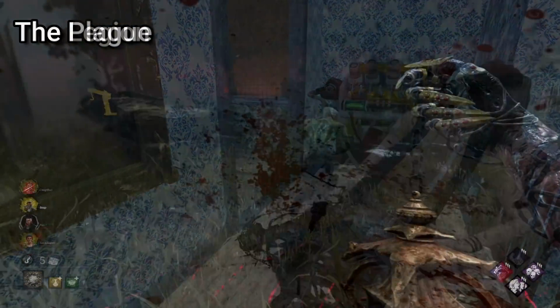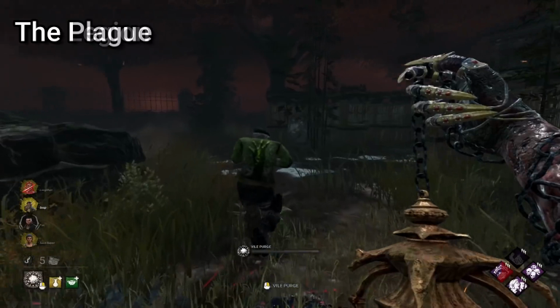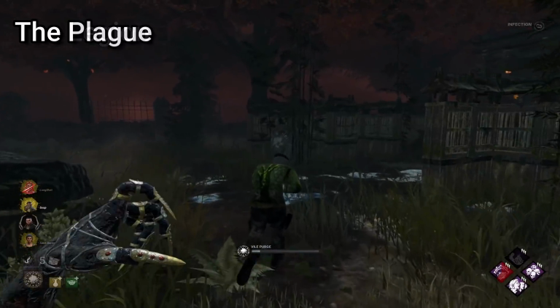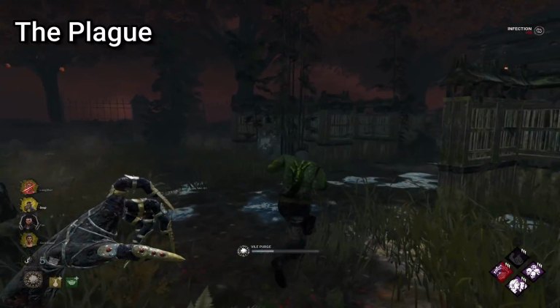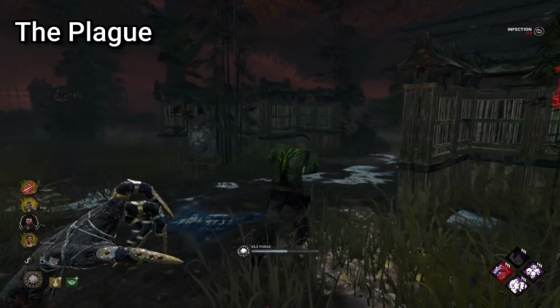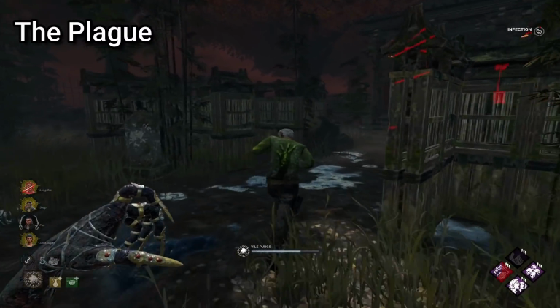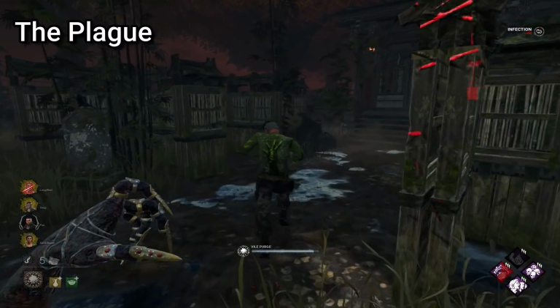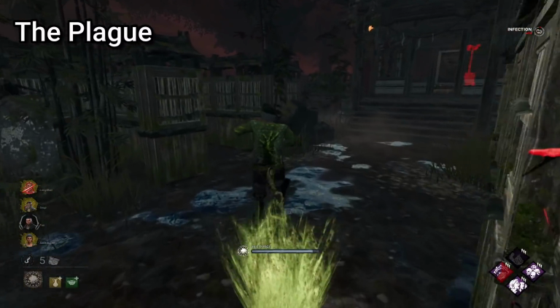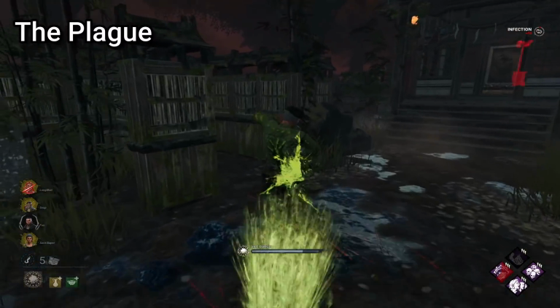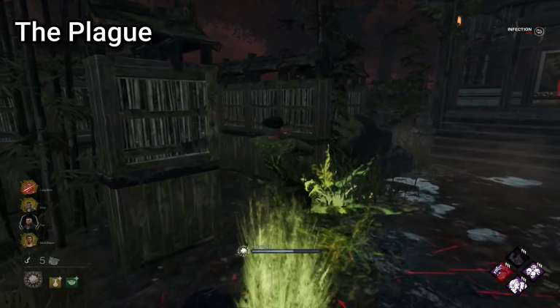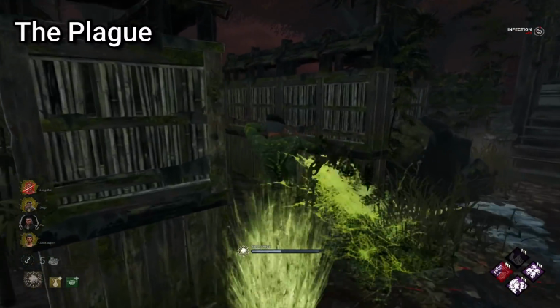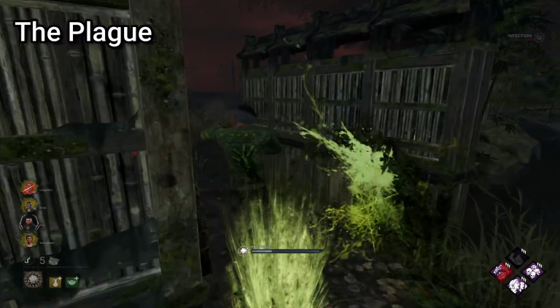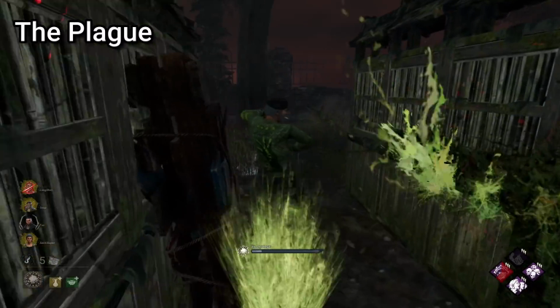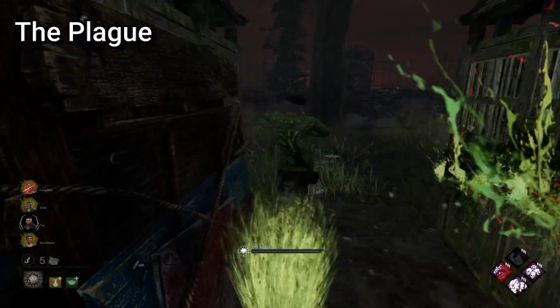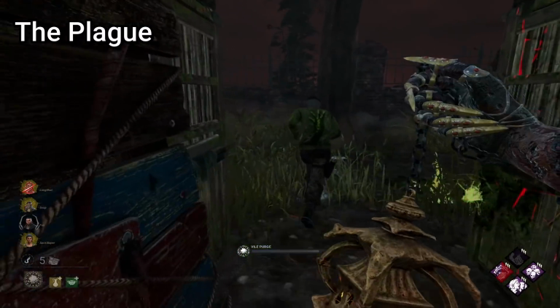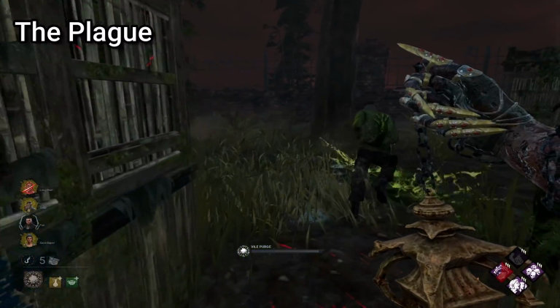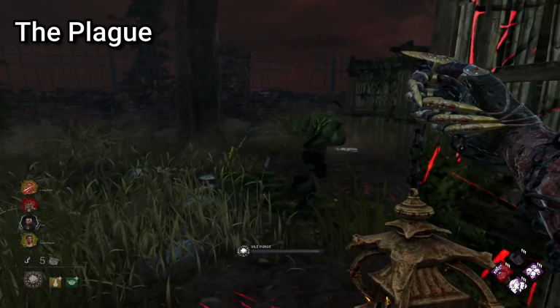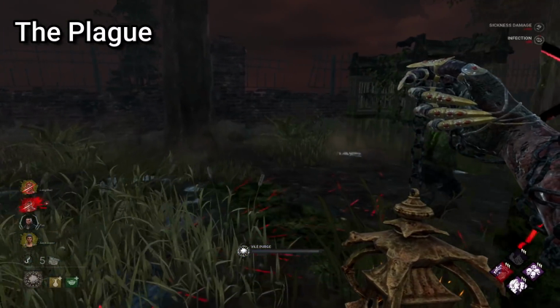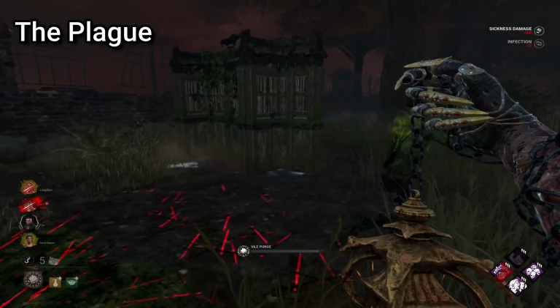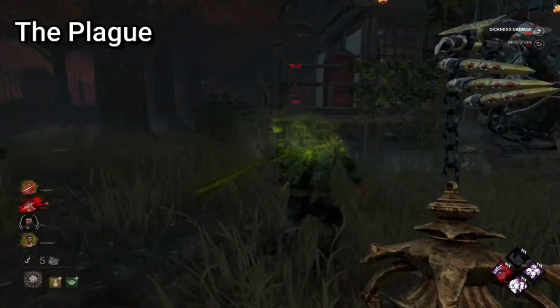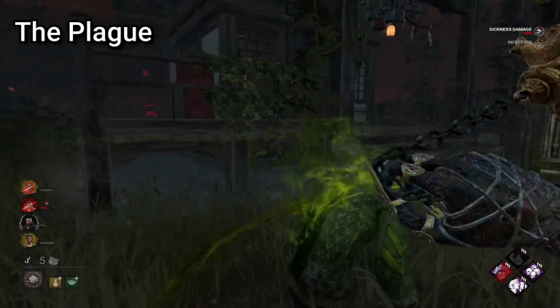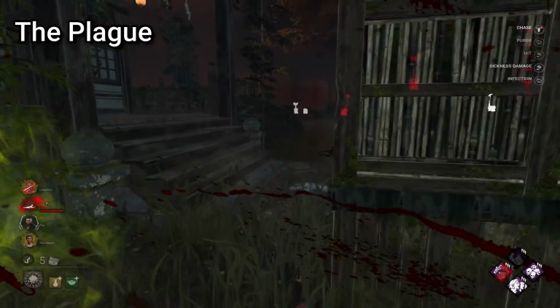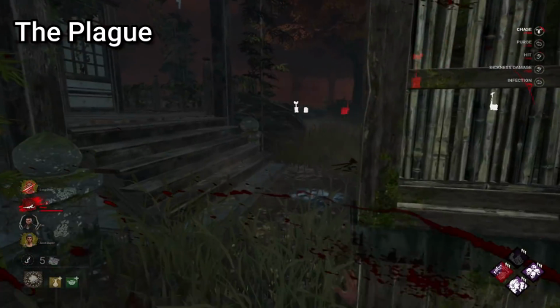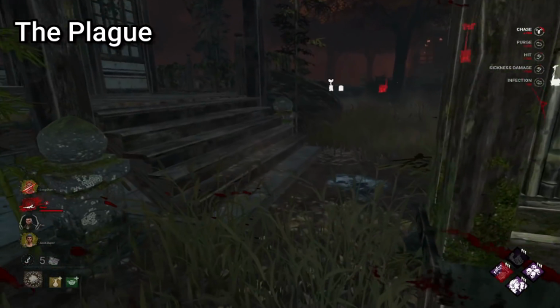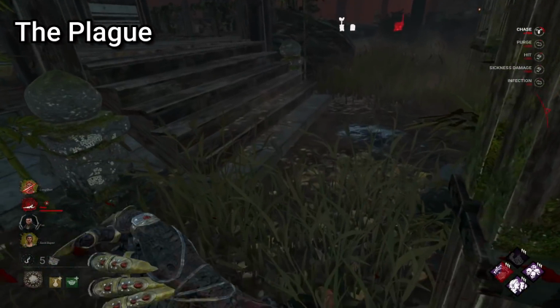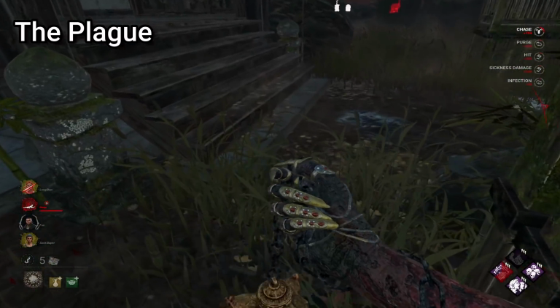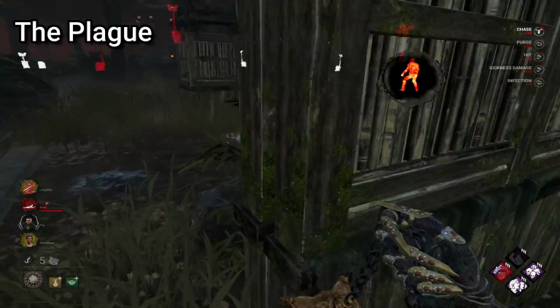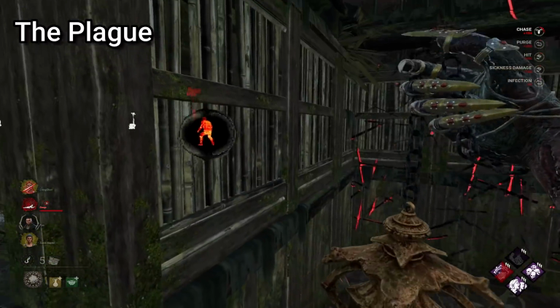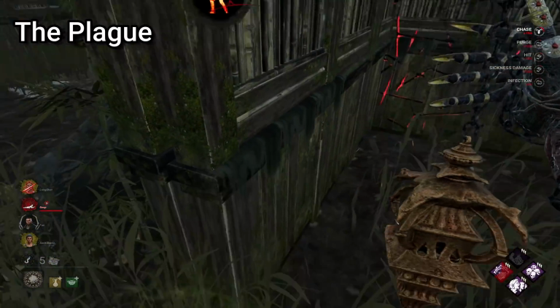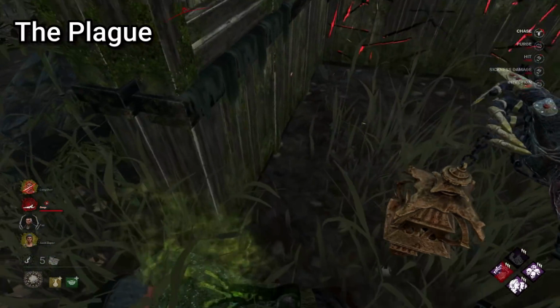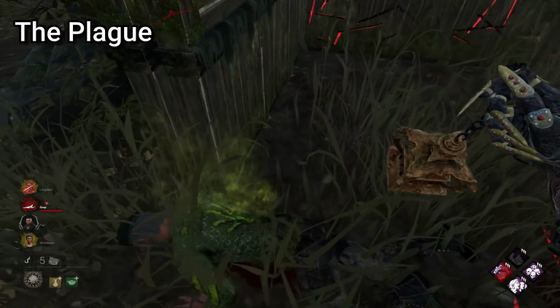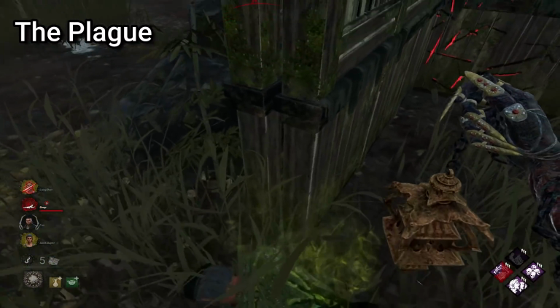In order to get the best efficiency from your Vile Purge as Plague, it's best to get as close as possible to the survivor you're chasing, so that even if they strafe, the vomit will collide with them regardless. This will let you effectively insta-down them if done correctly.